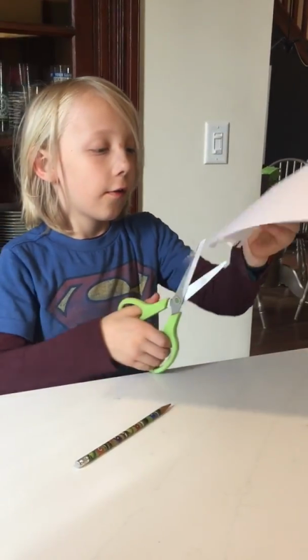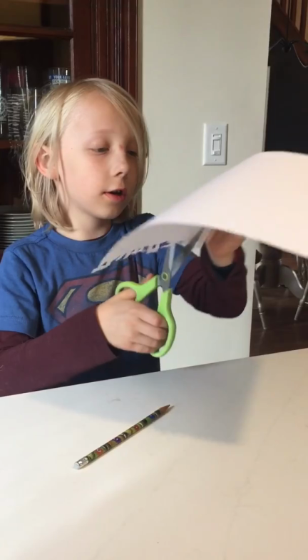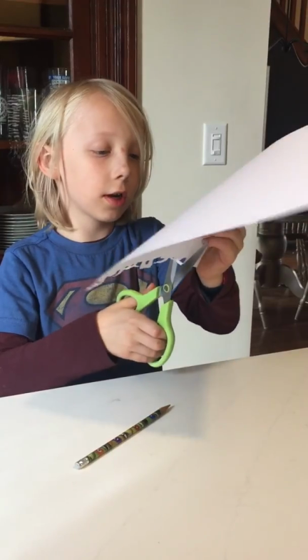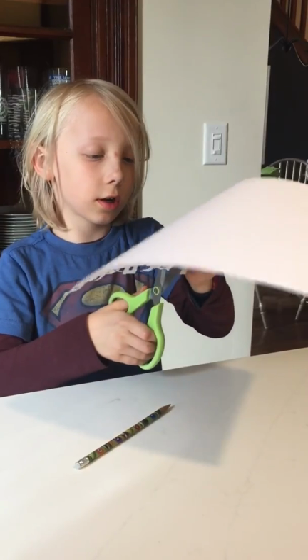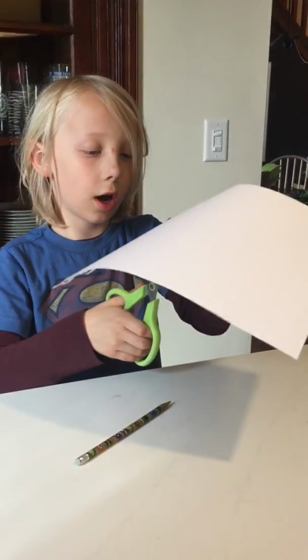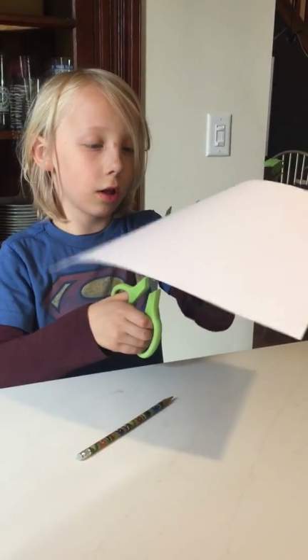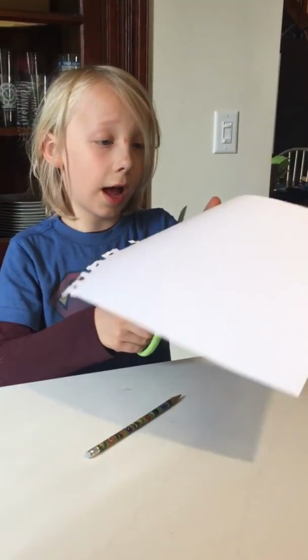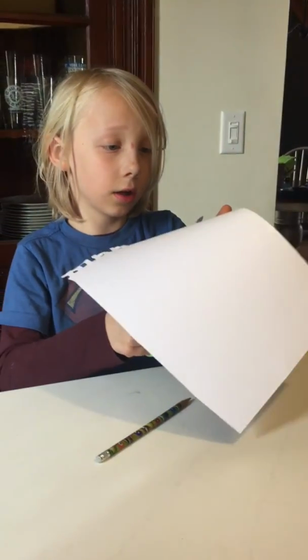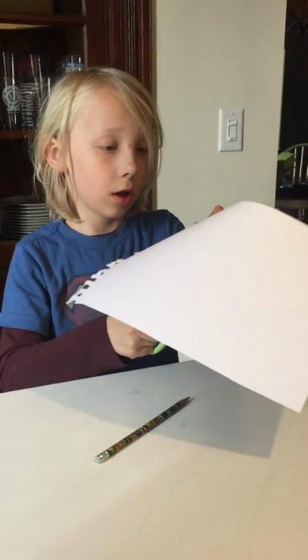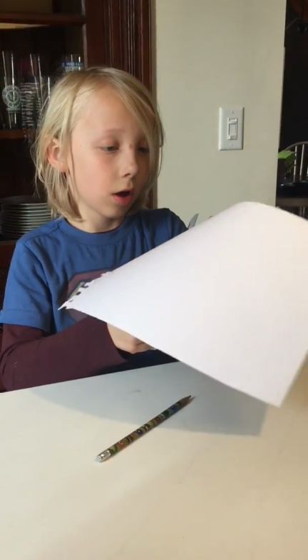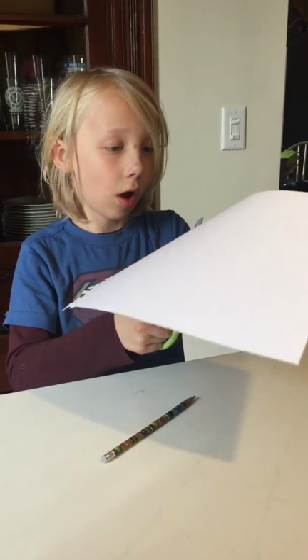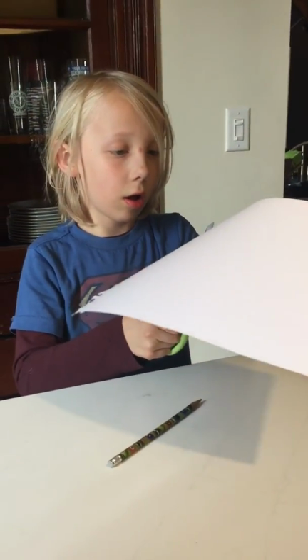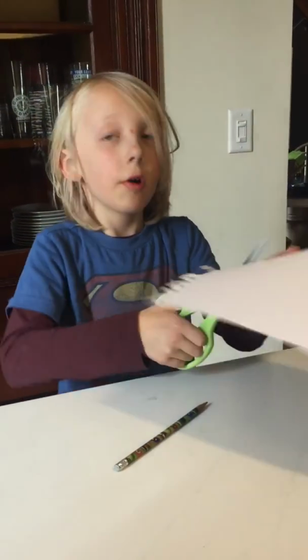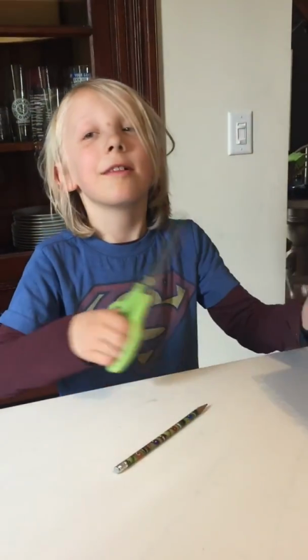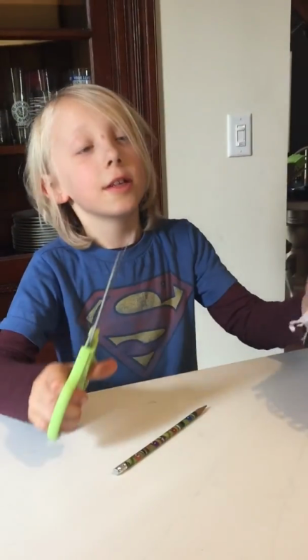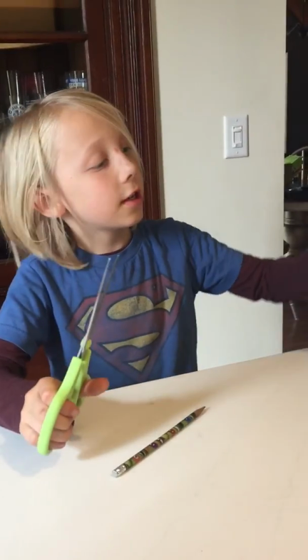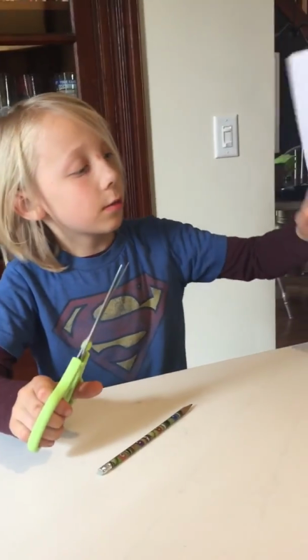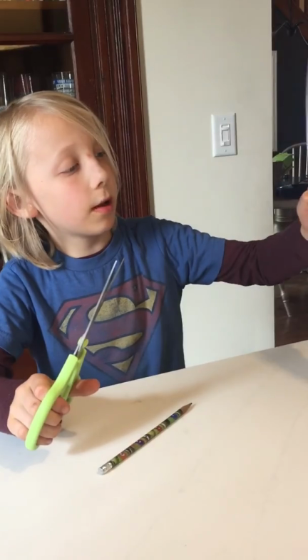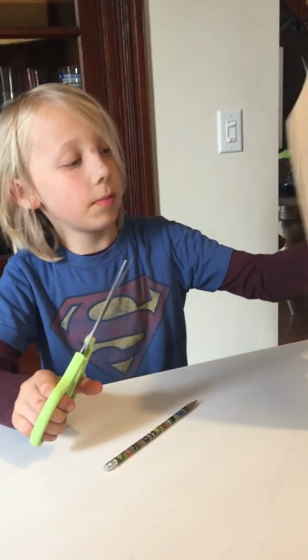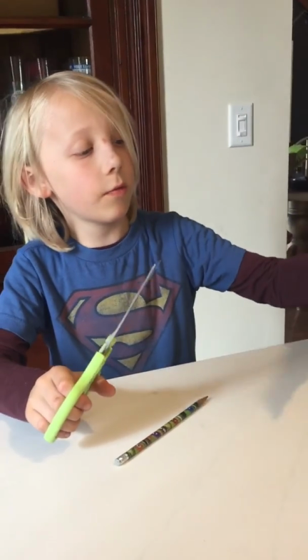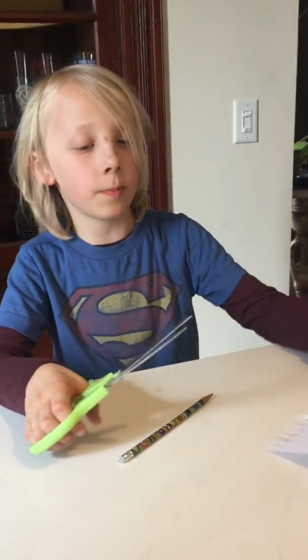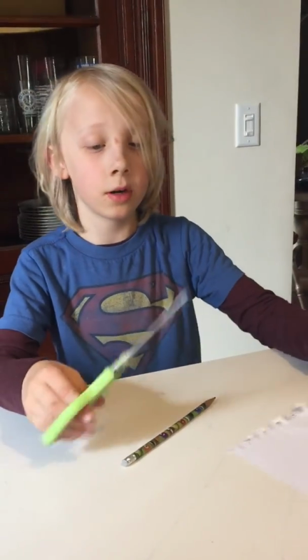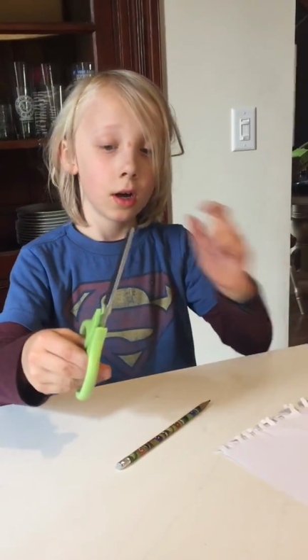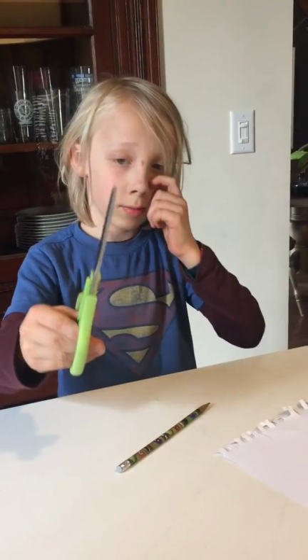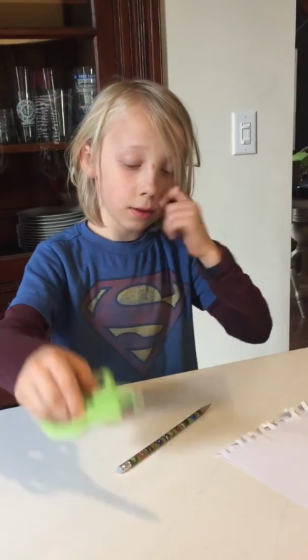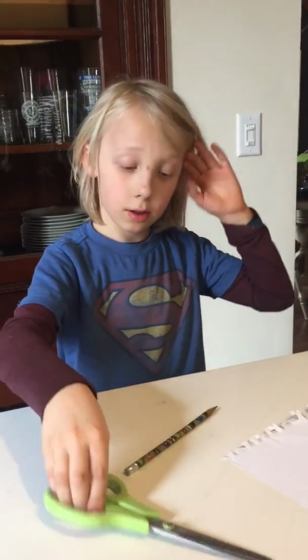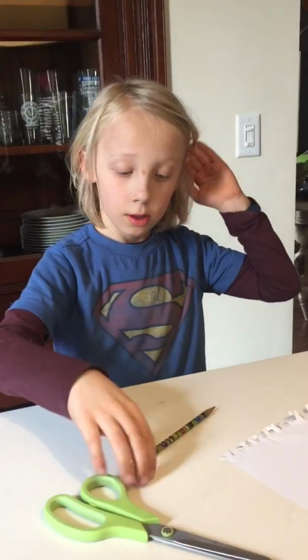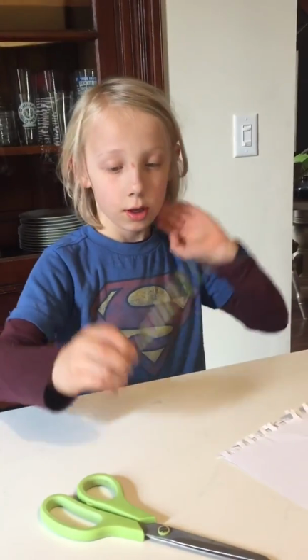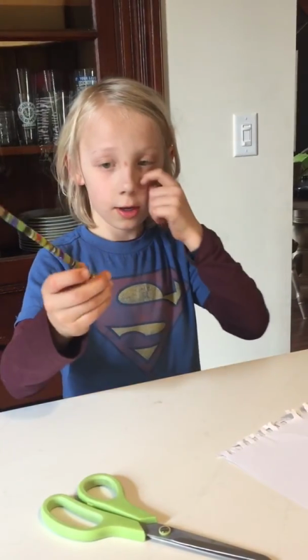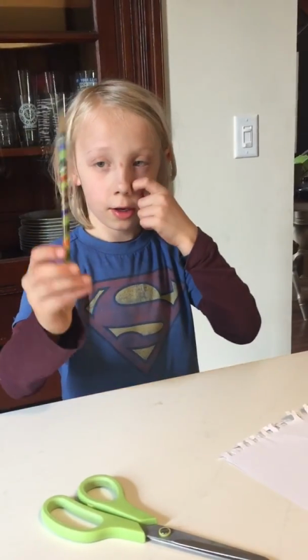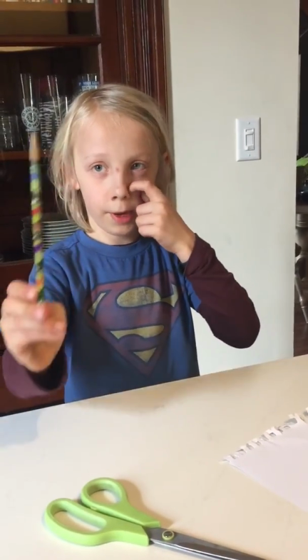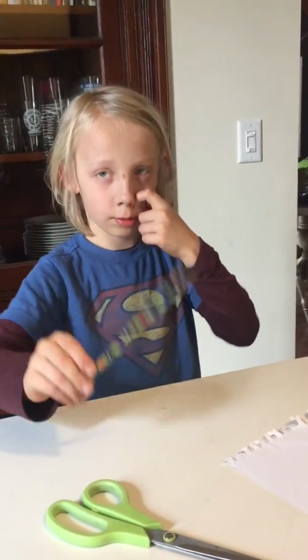First we're going to cut a line. What I need is one piece of paper, some scissors, and a pencil.